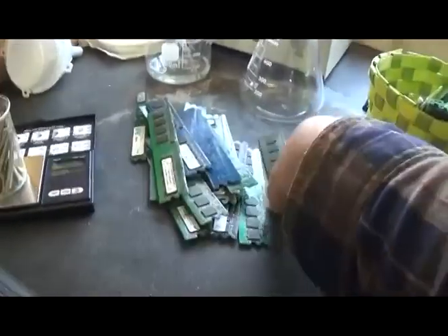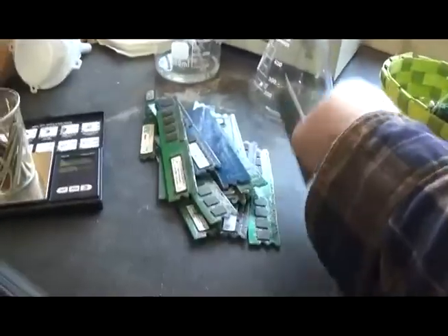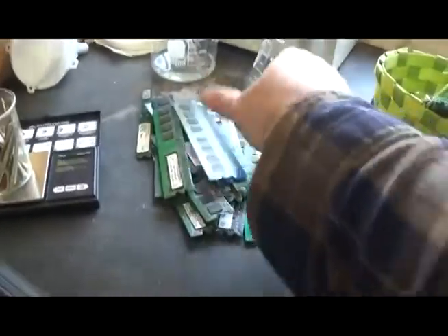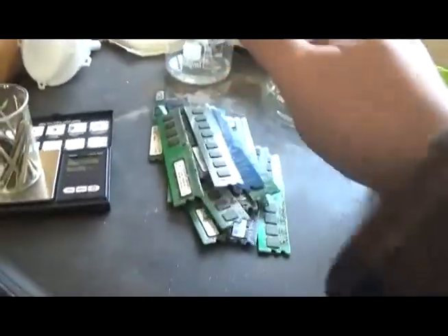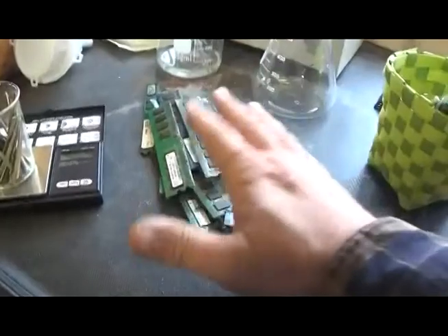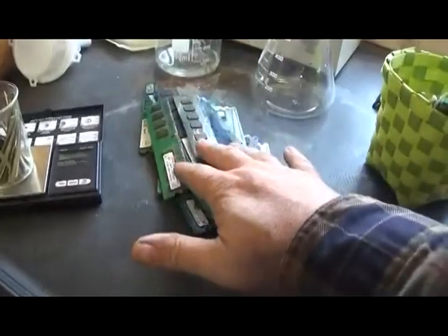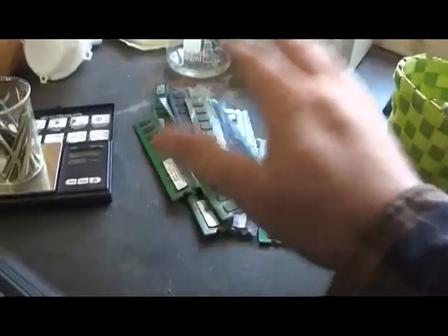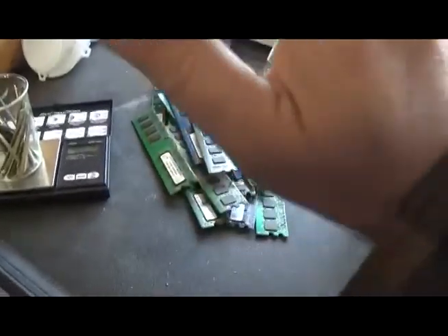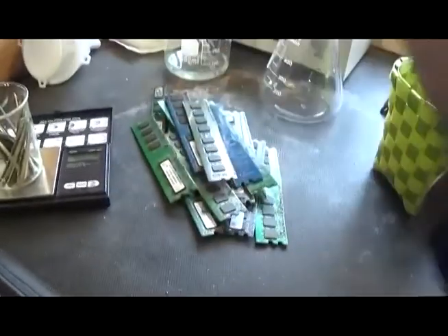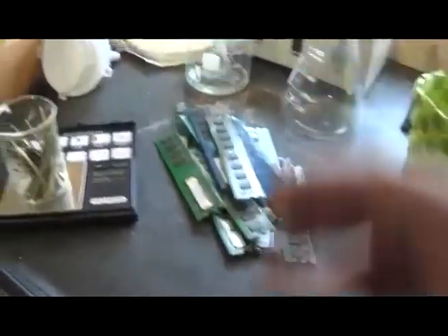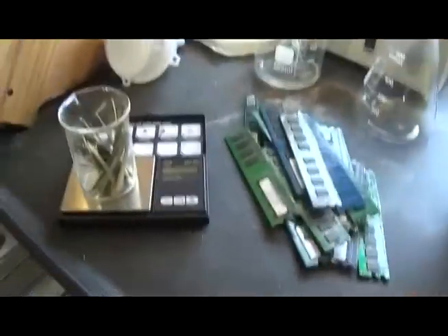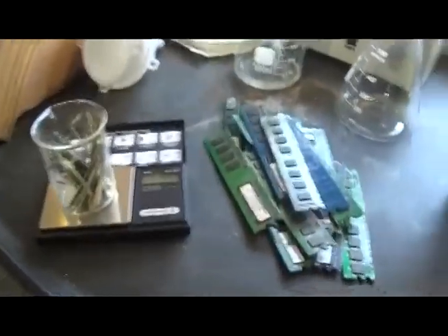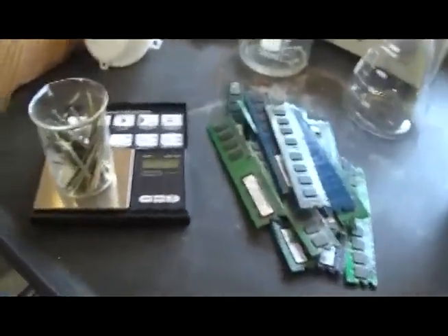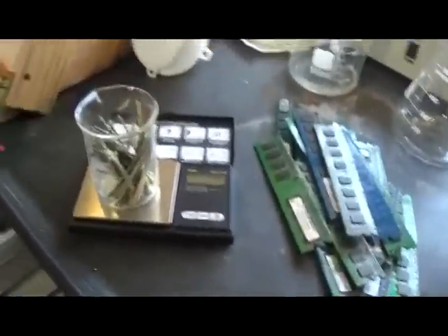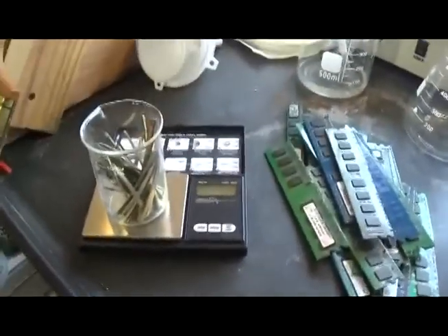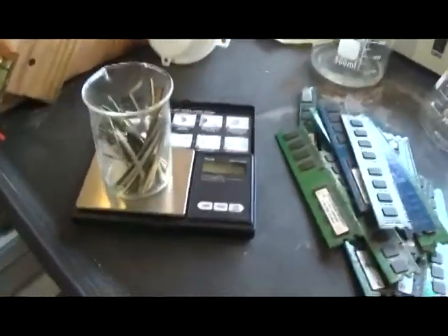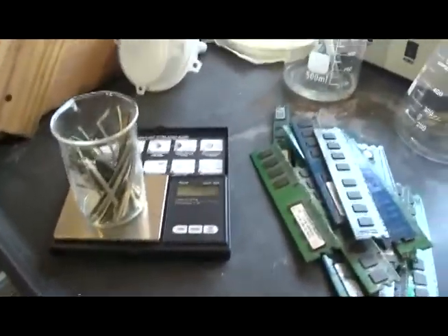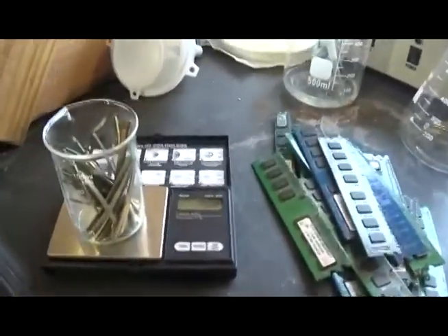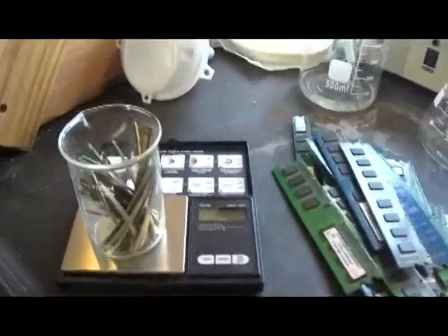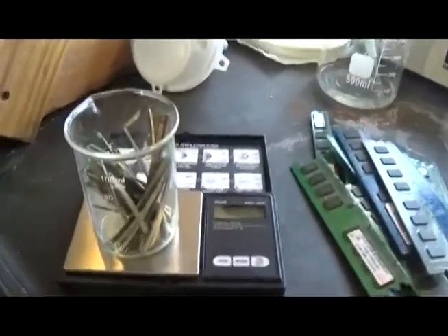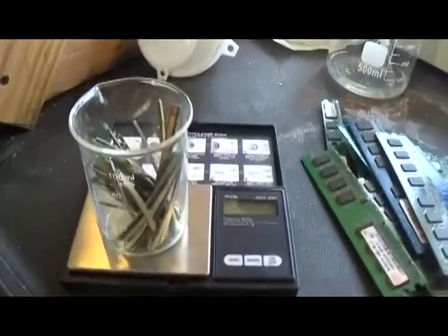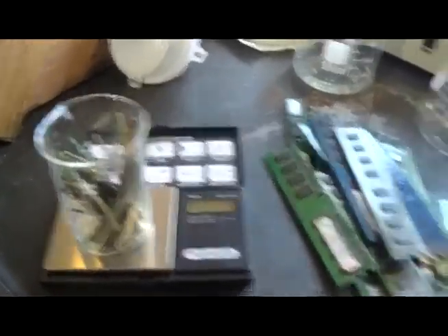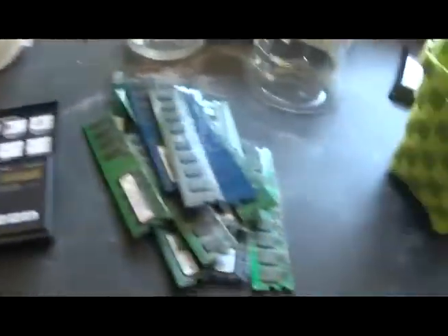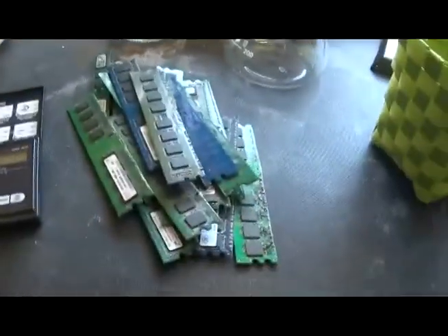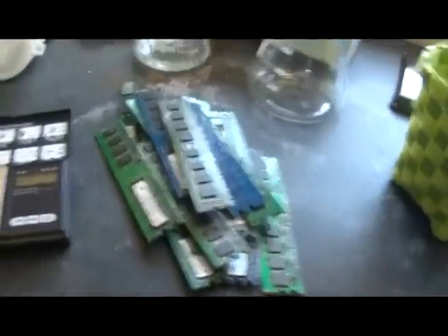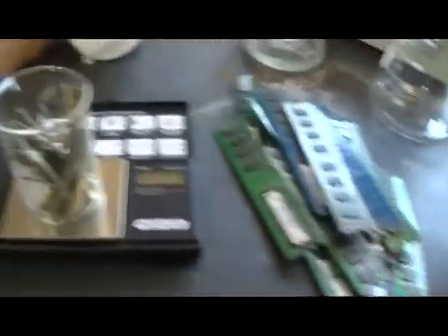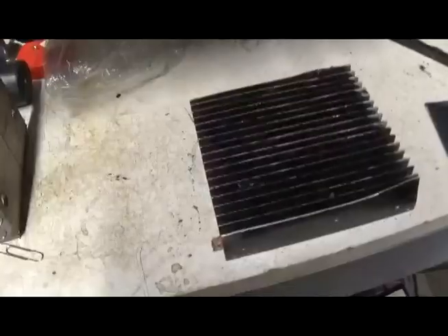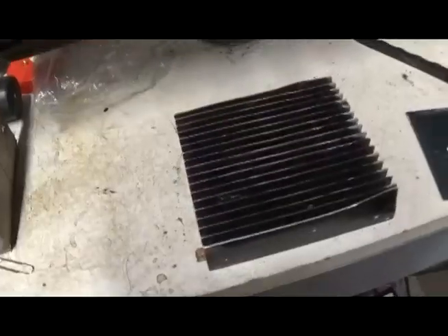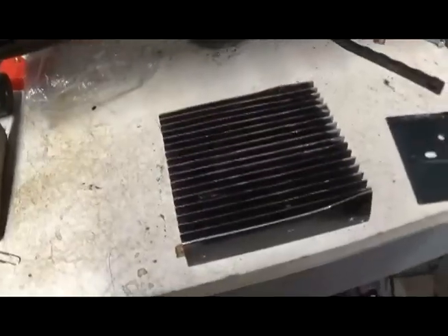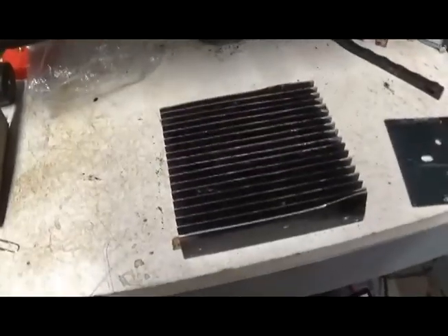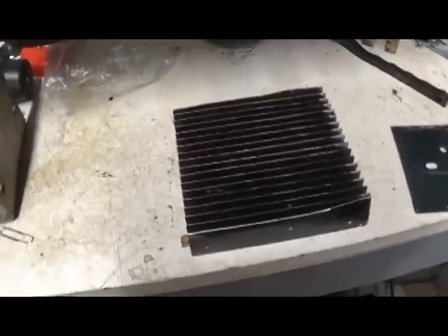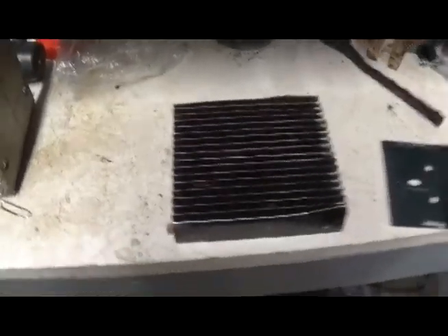We're not going to process these chips. We're just going to sell them — let somebody else deal with the mess, because it is a messy process.